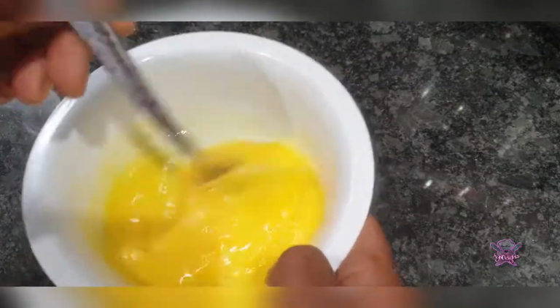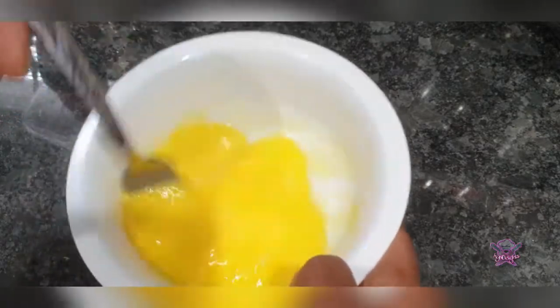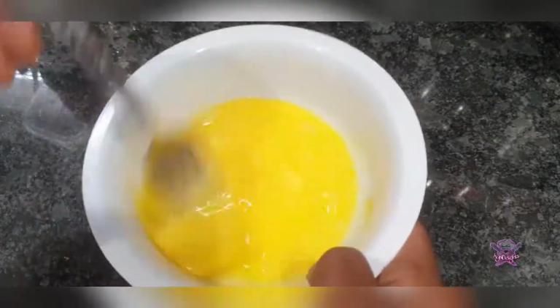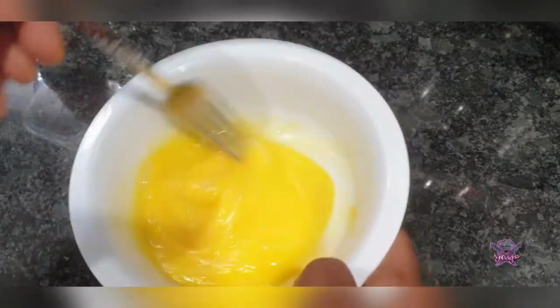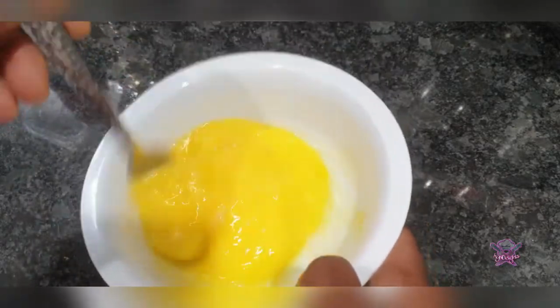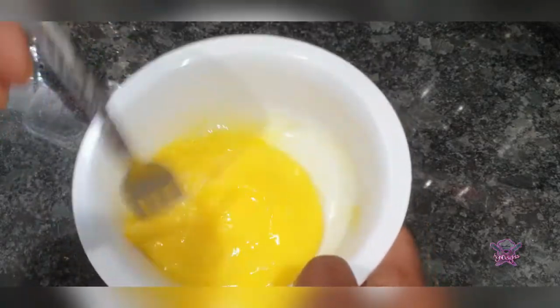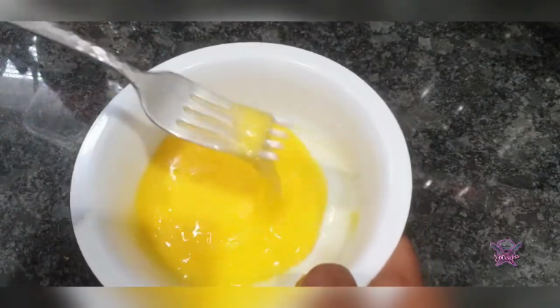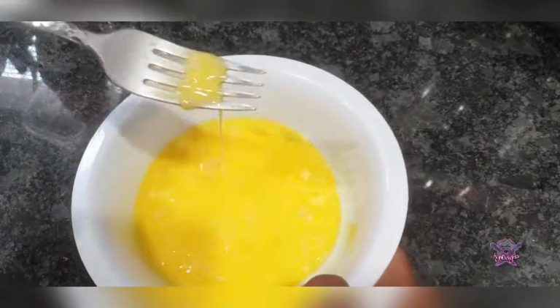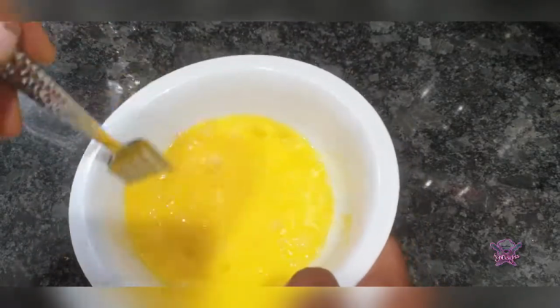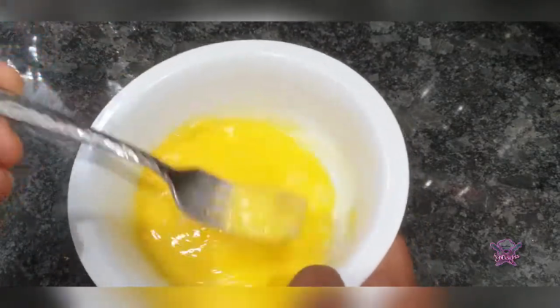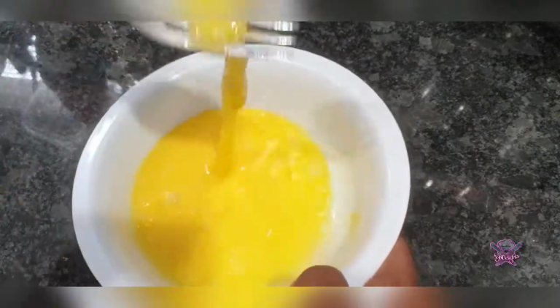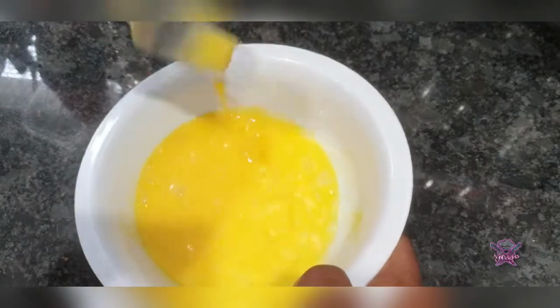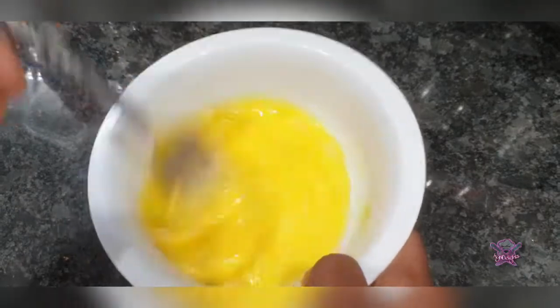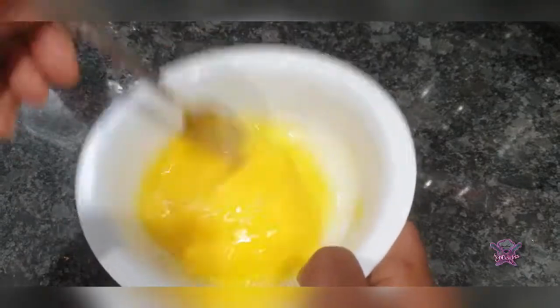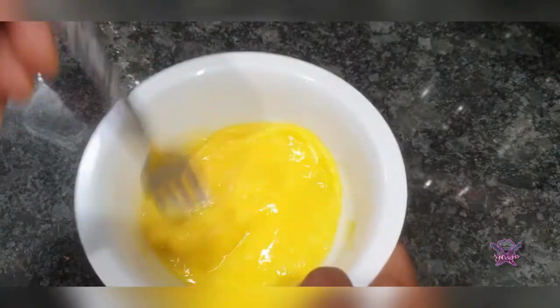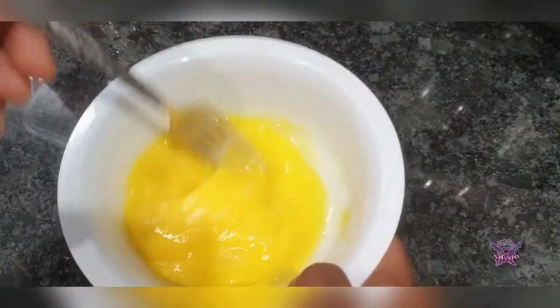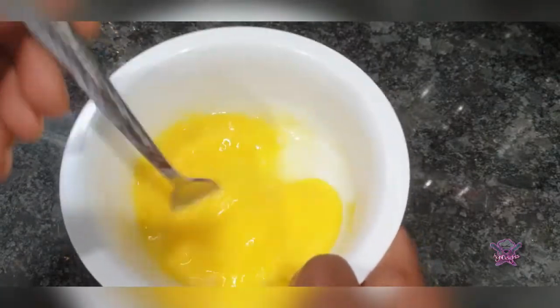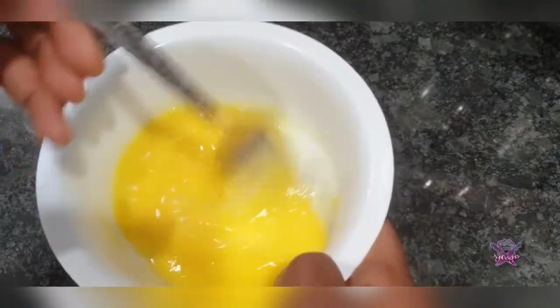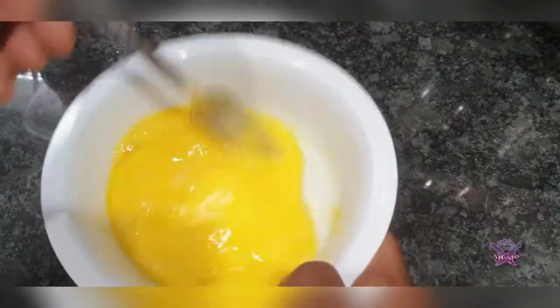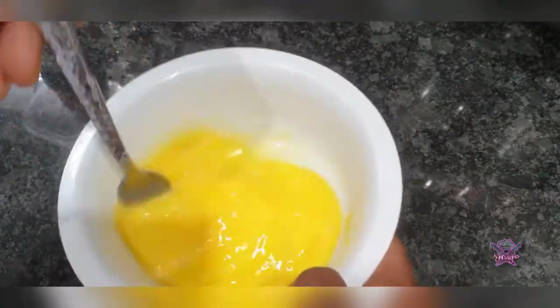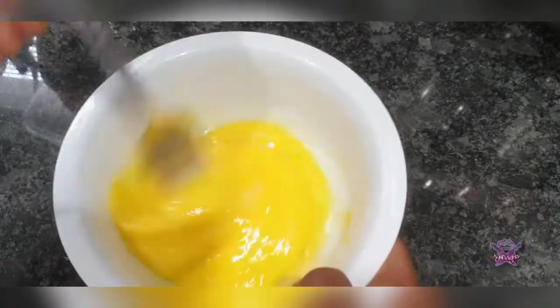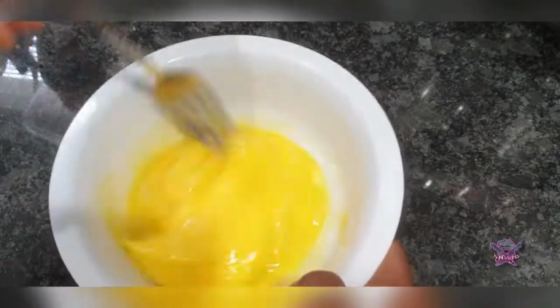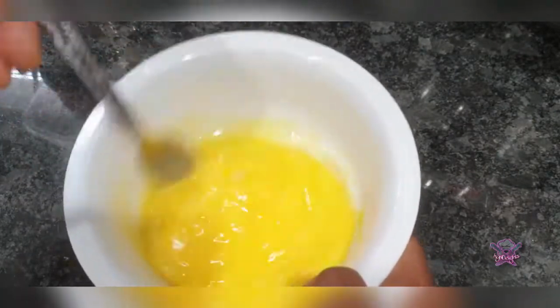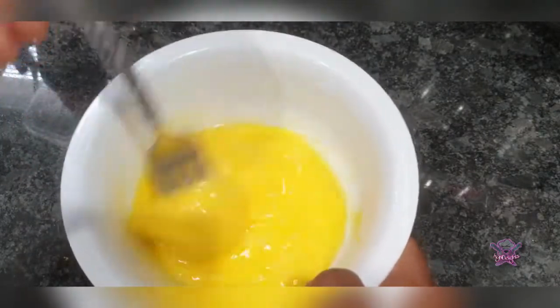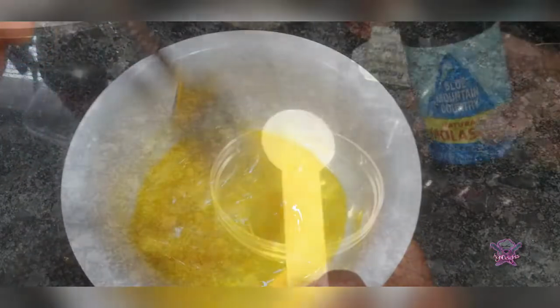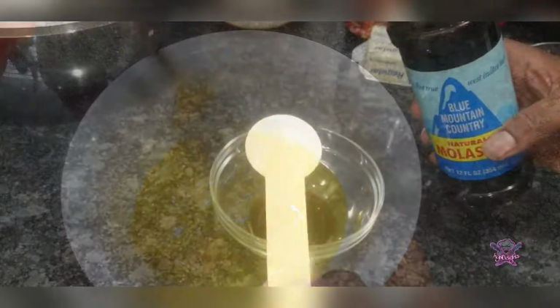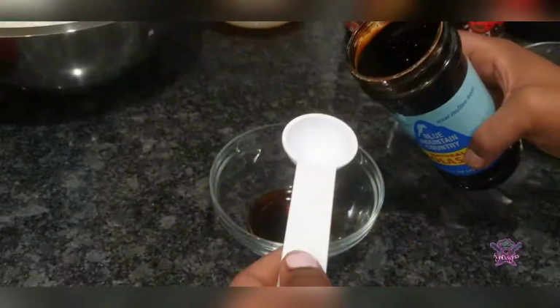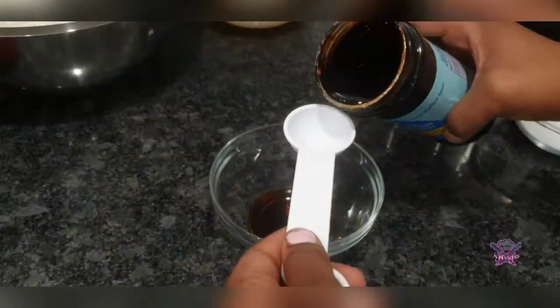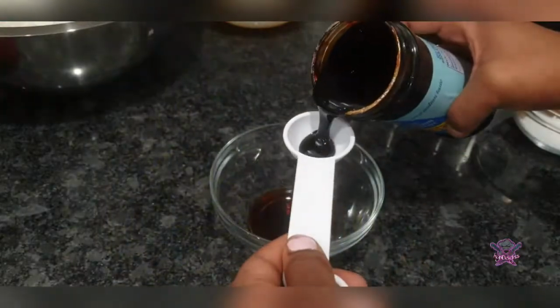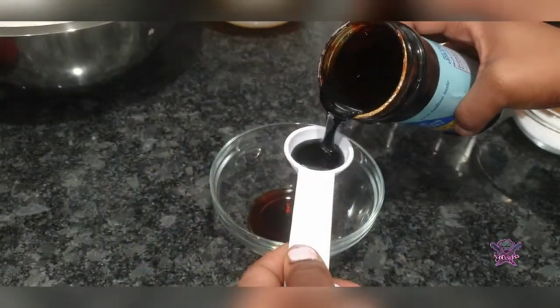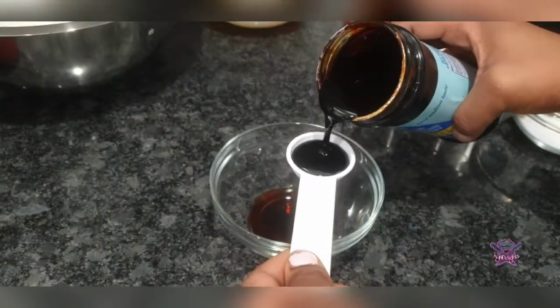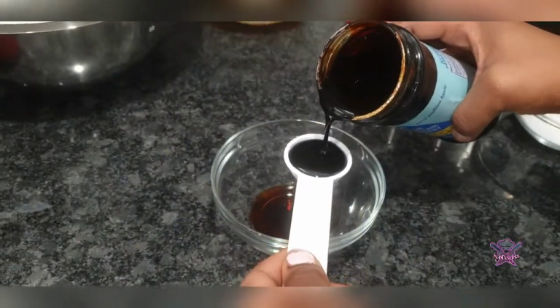Now I'm going to put together my wet ingredients. This here is two tablespoons vanilla, two tablespoons molasses, and four tablespoons of browning.